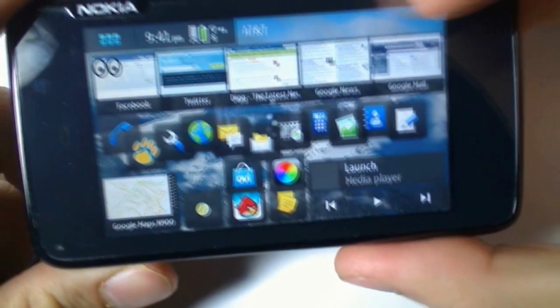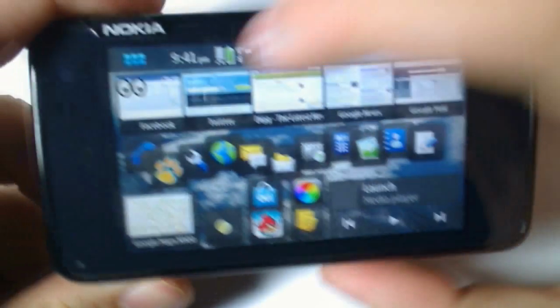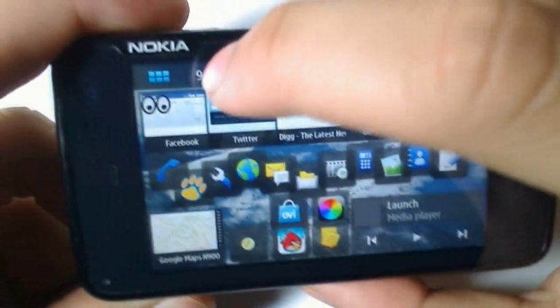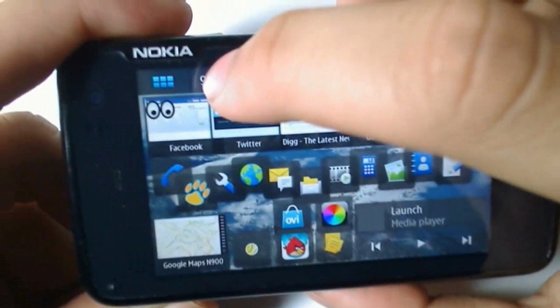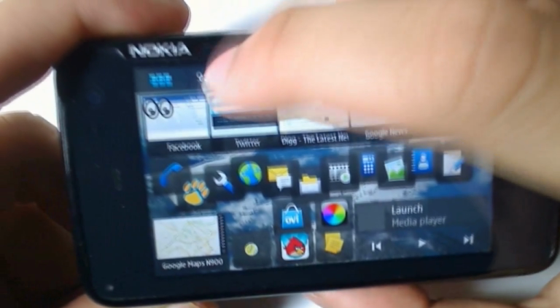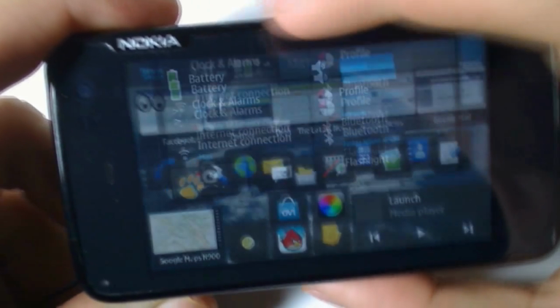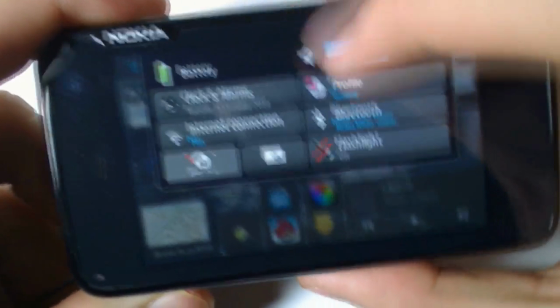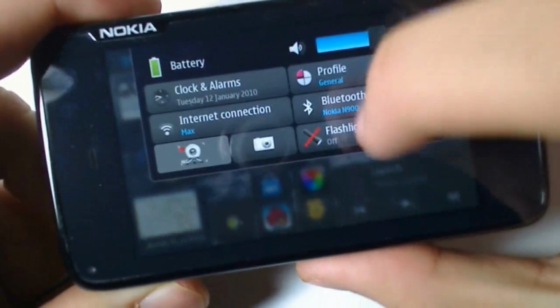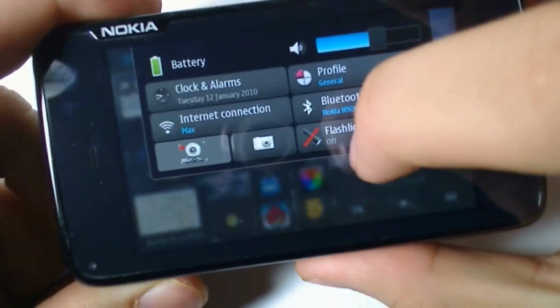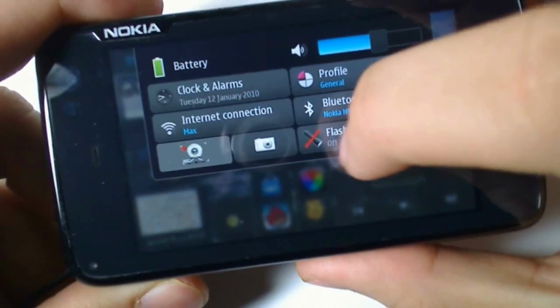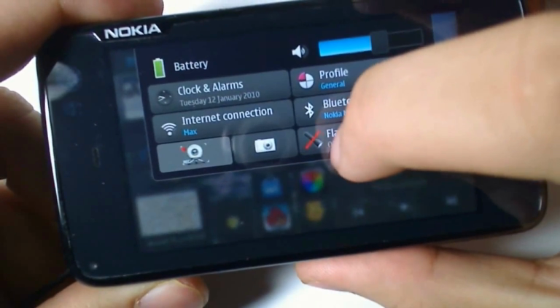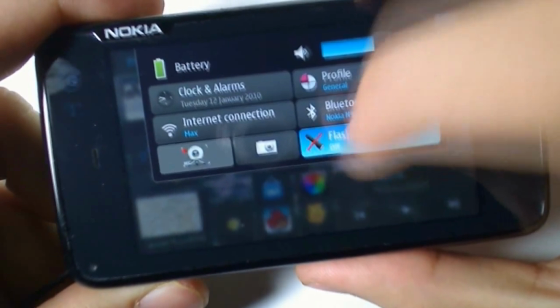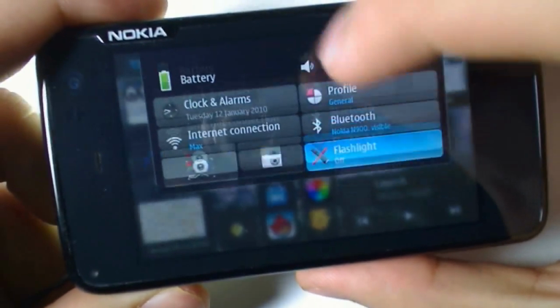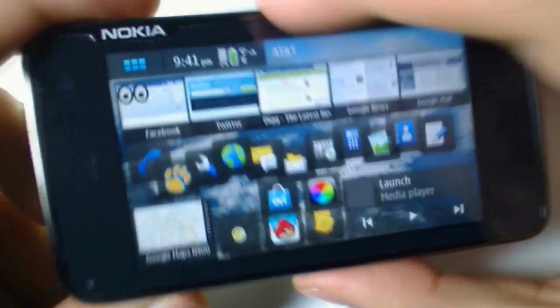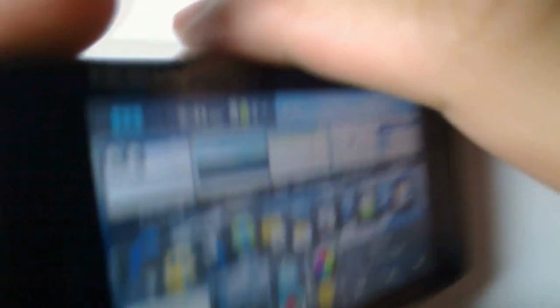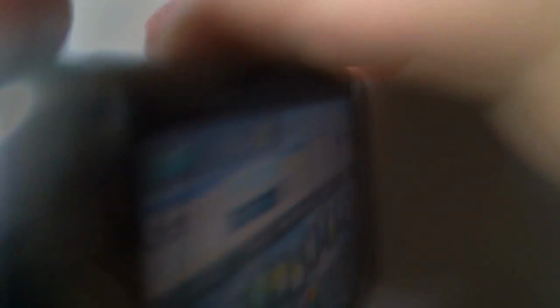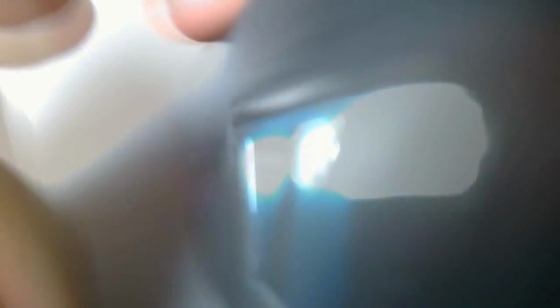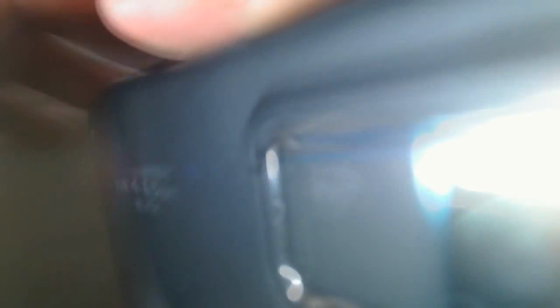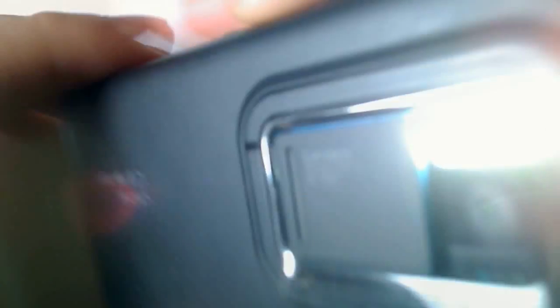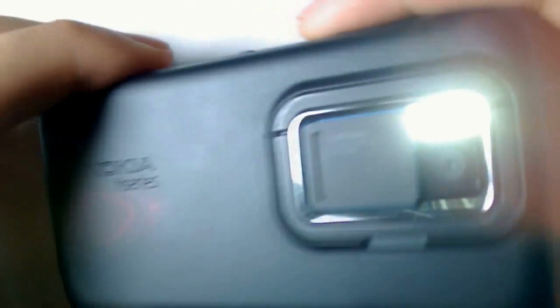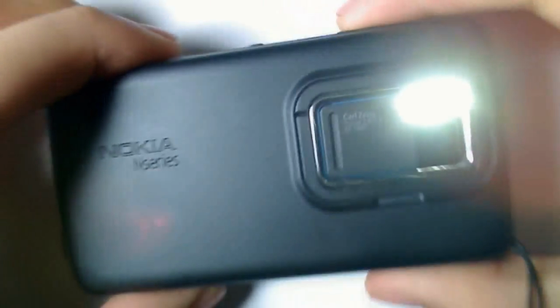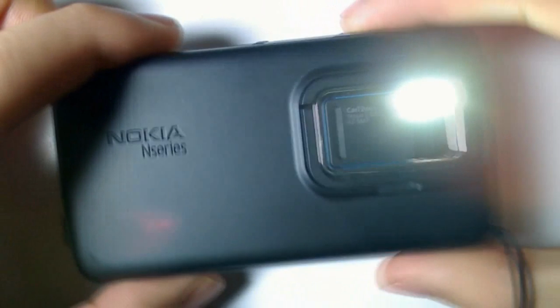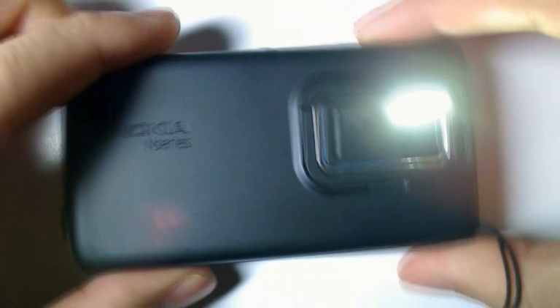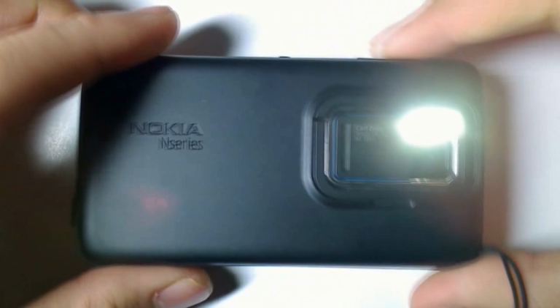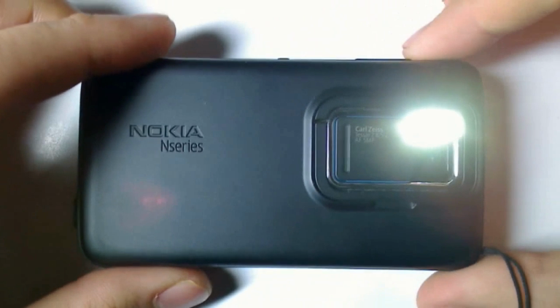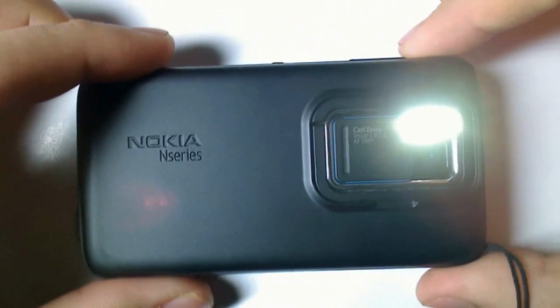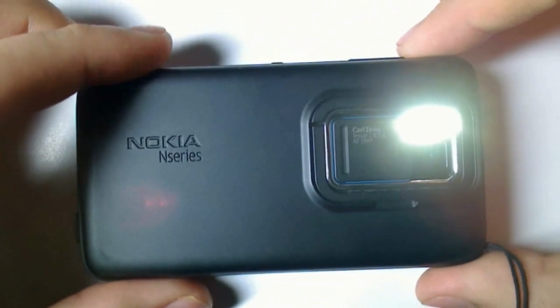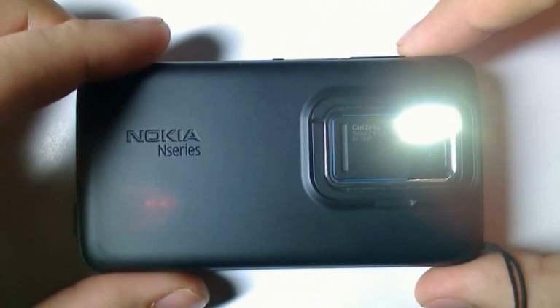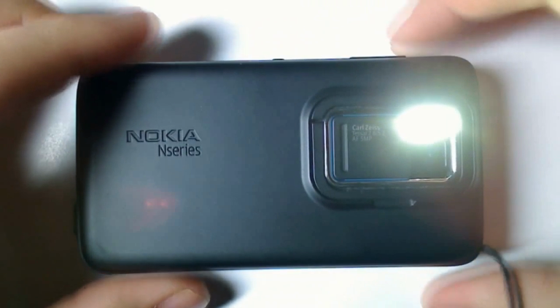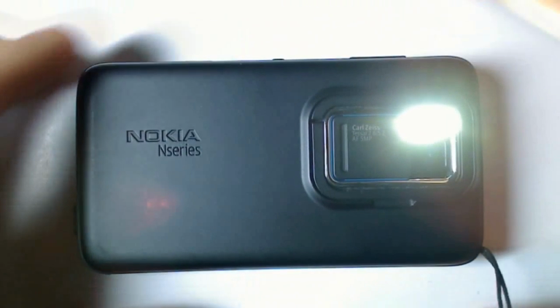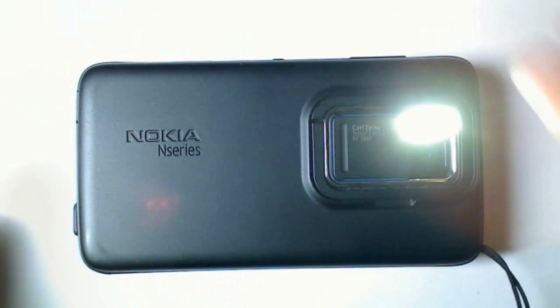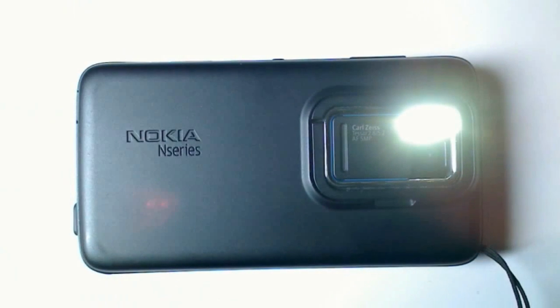To actually activate the flash, just tap on that panel. It'll light up blue, and you'll see at the back the LED flash stays on.